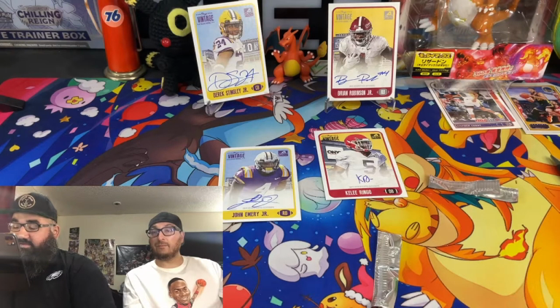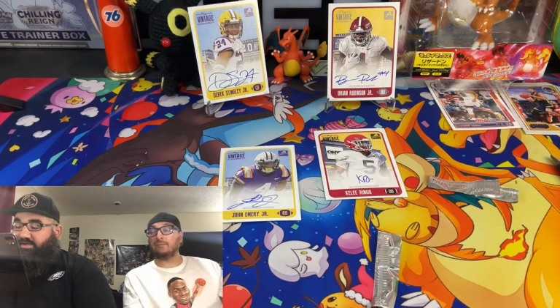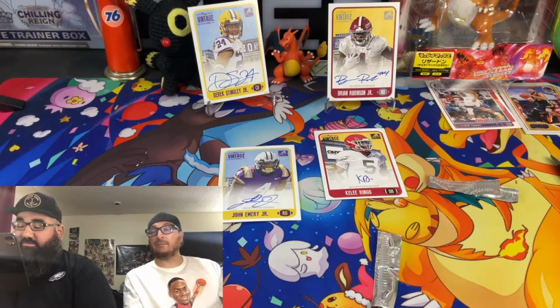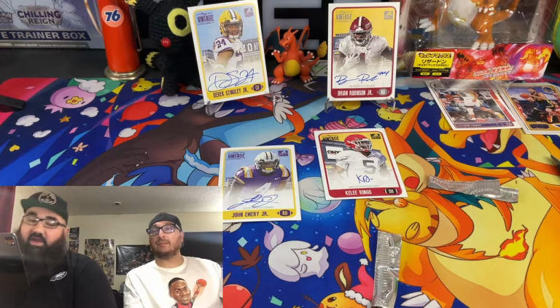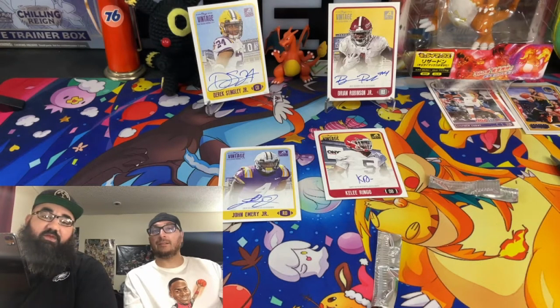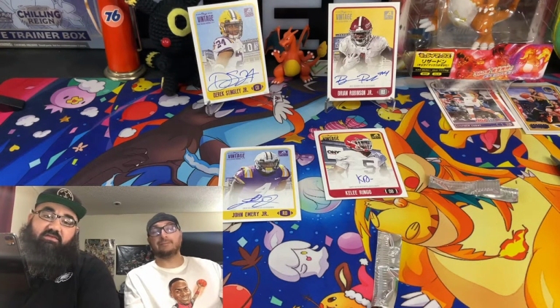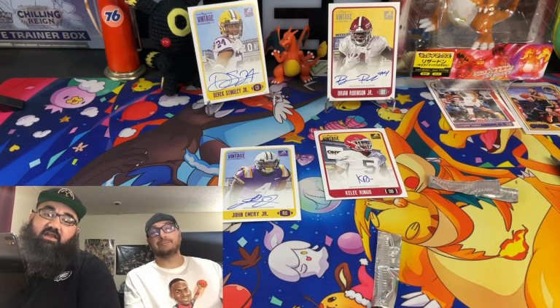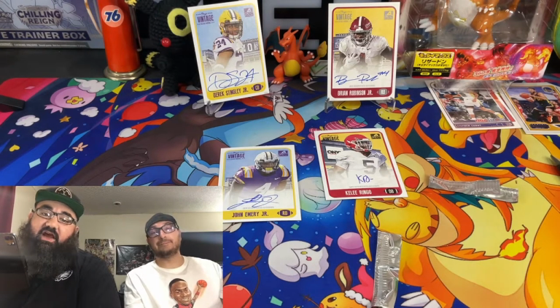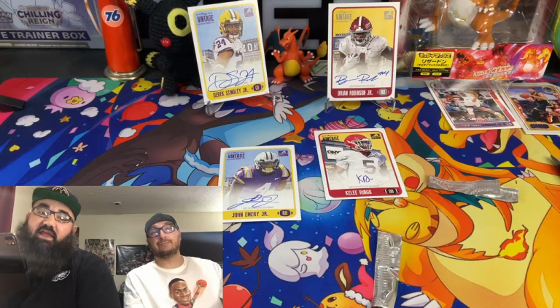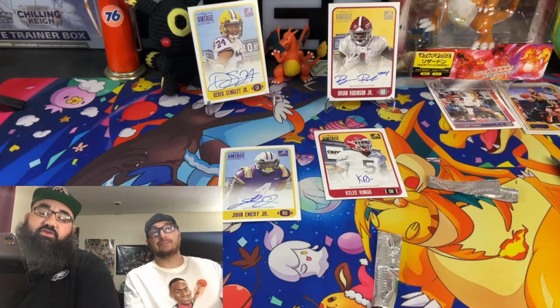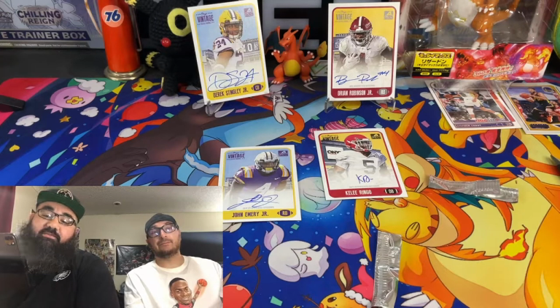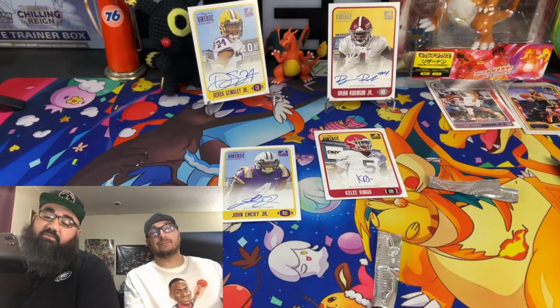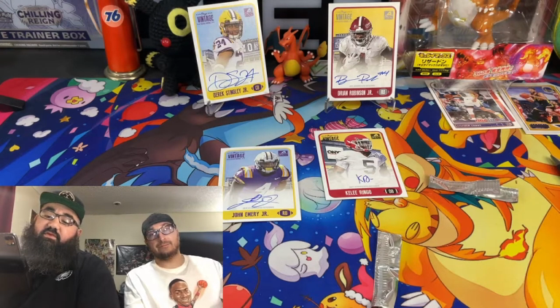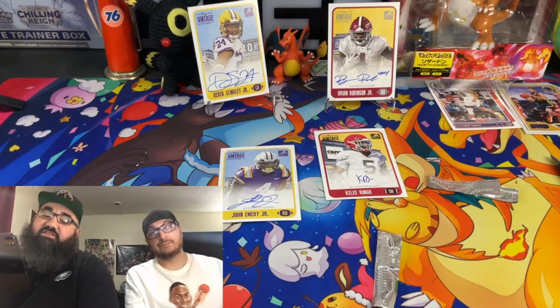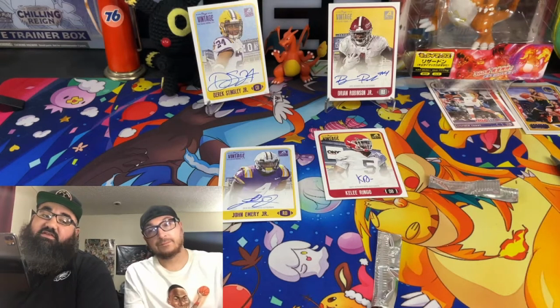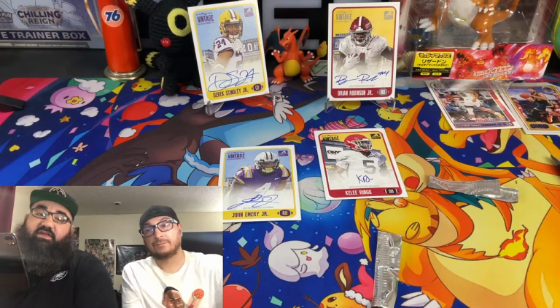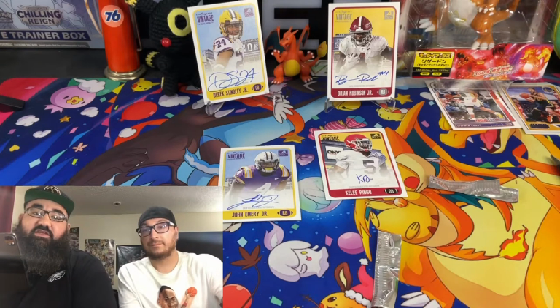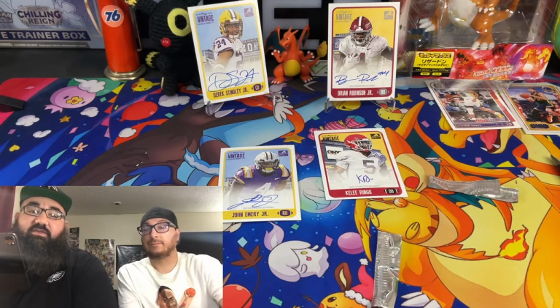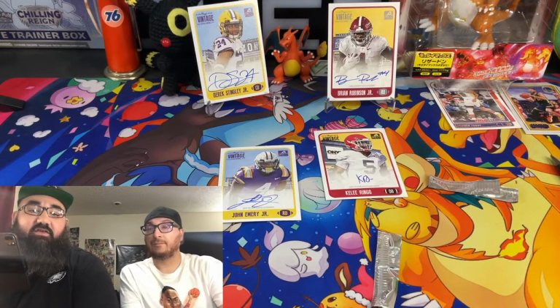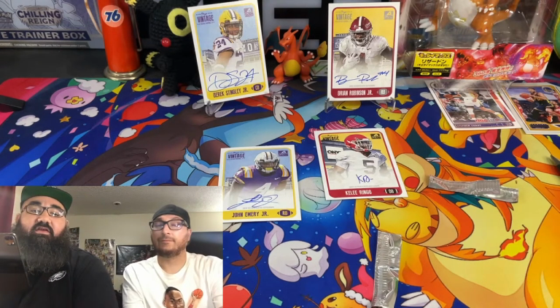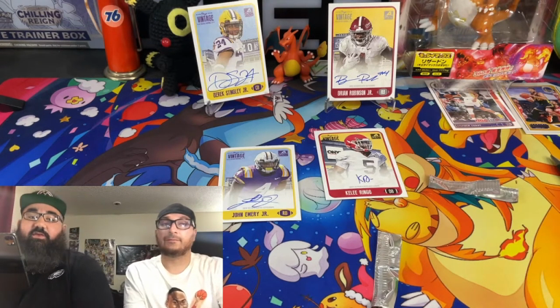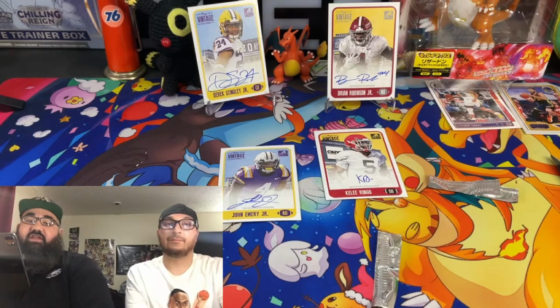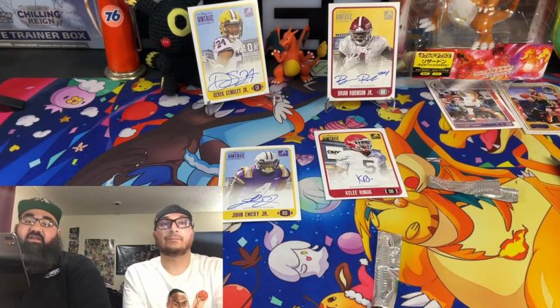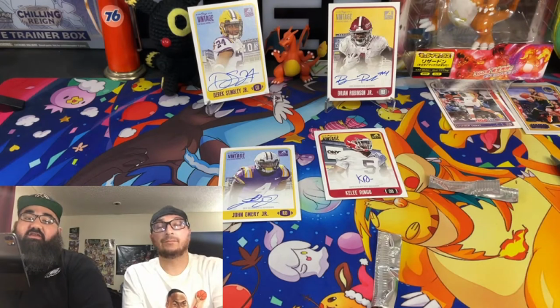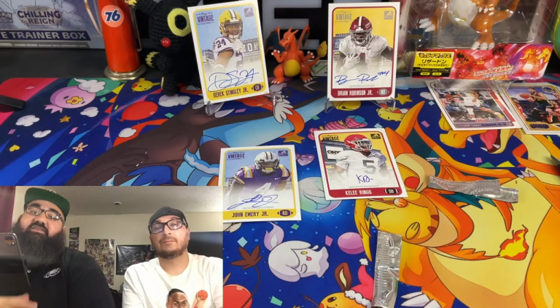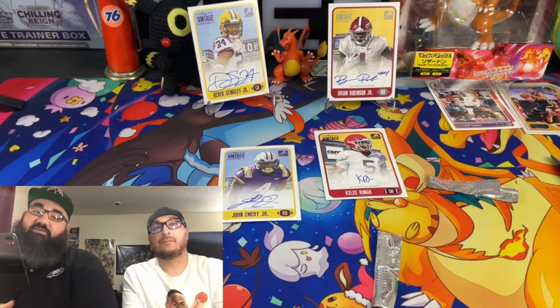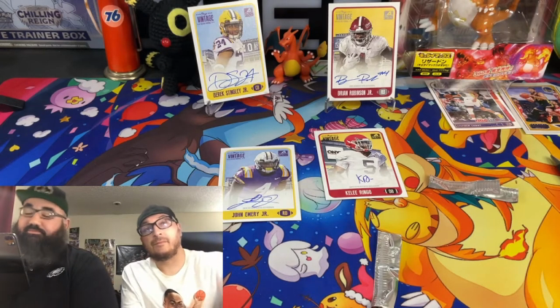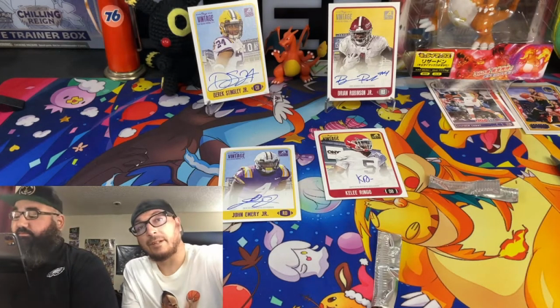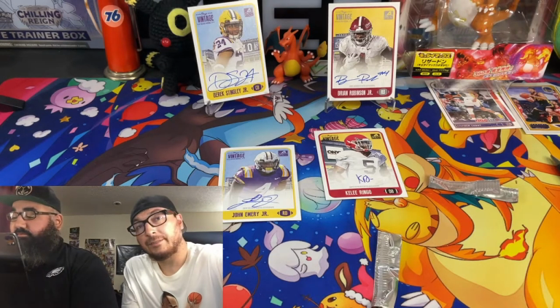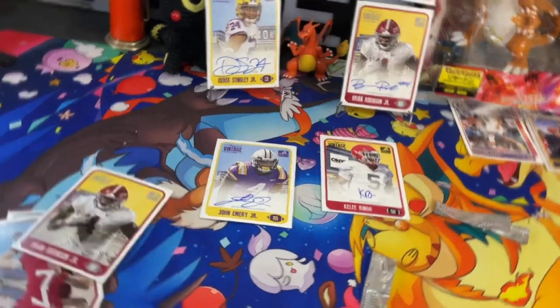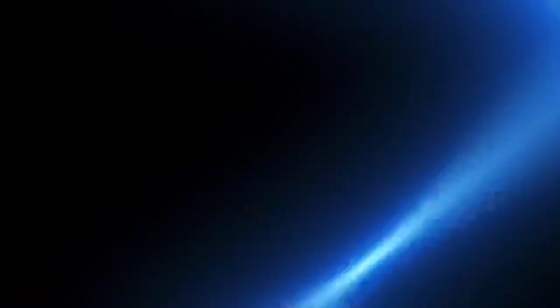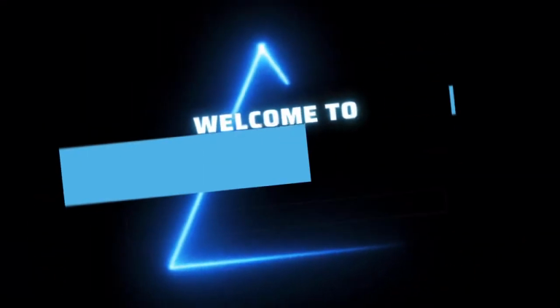Pretty nice! All right you guys, leave a comment, like, subscribe — let me know what you think about these openings and what you think about the channel. Appreciate it. See you guys on the next one — one, two, three, let's go!